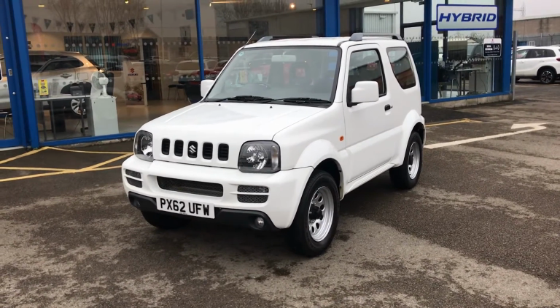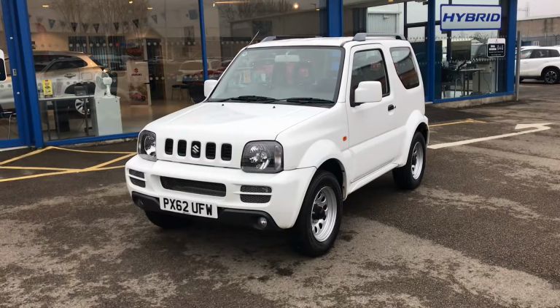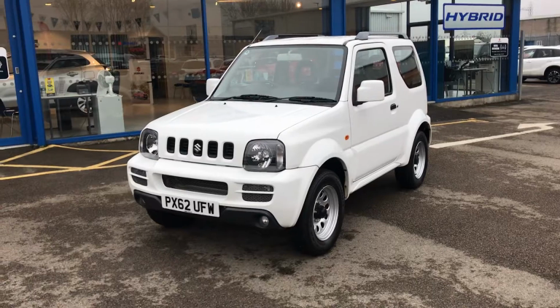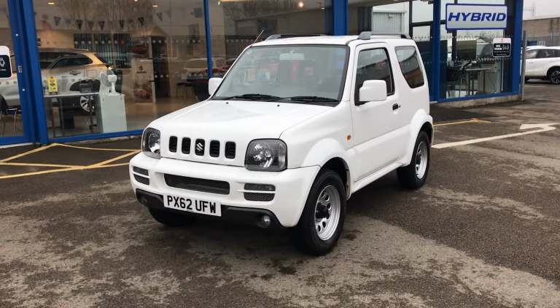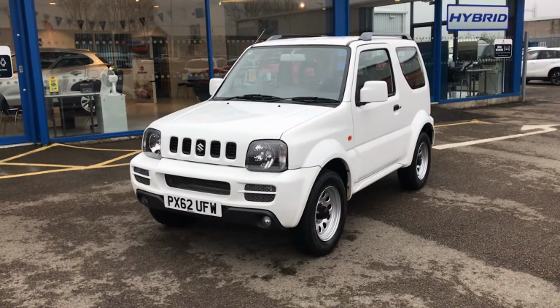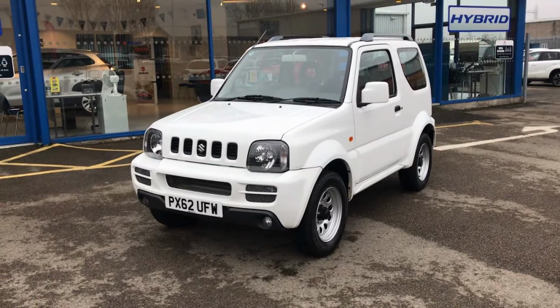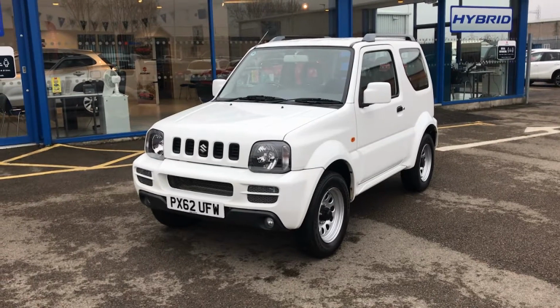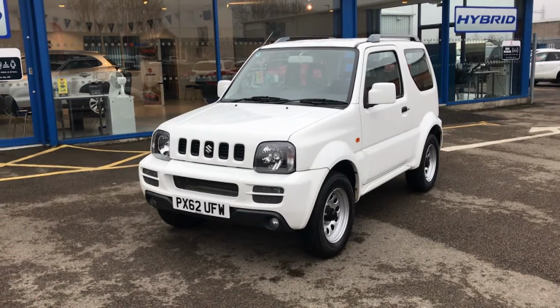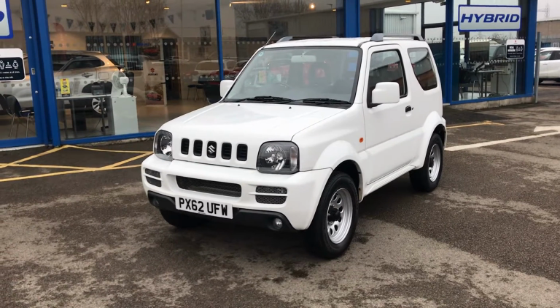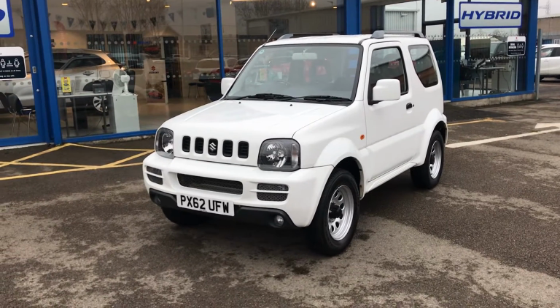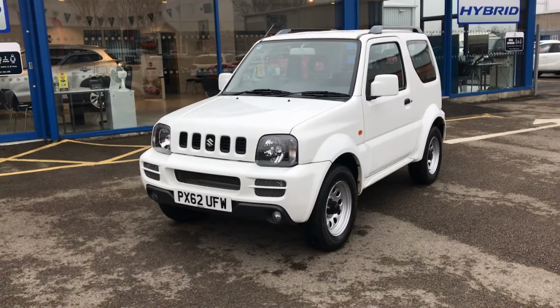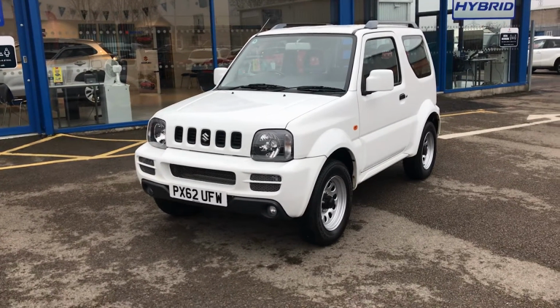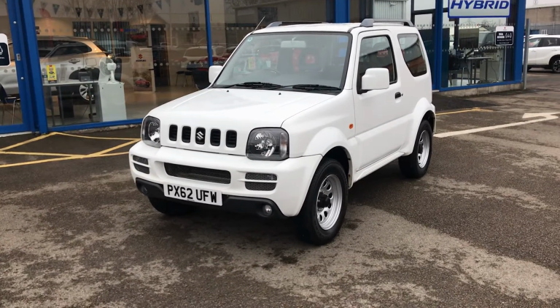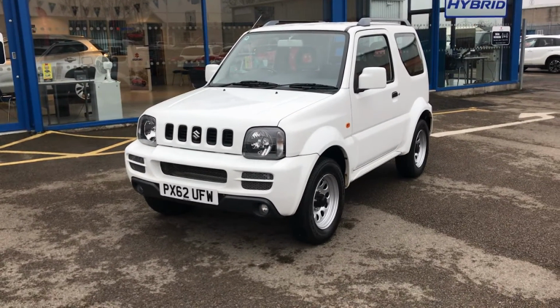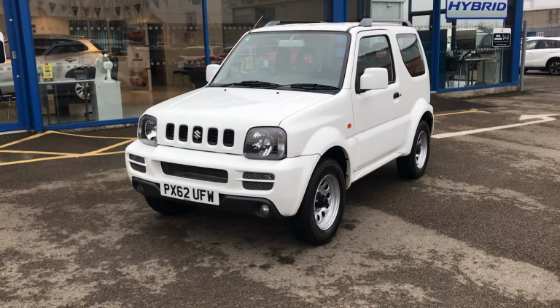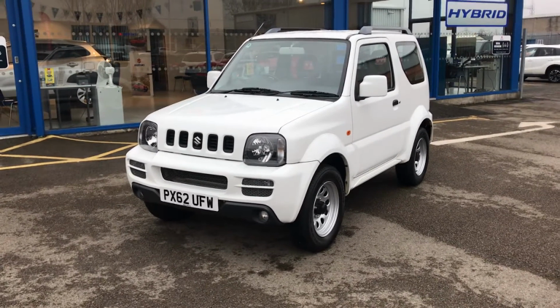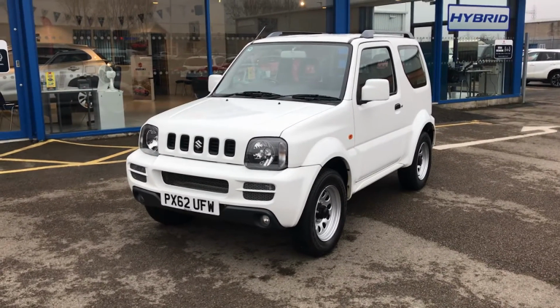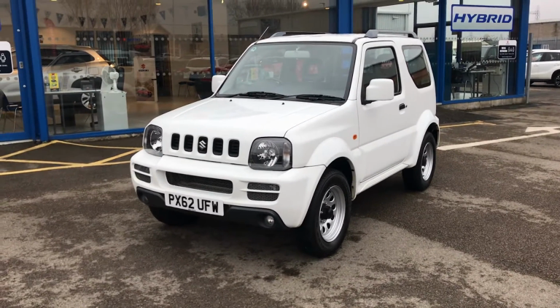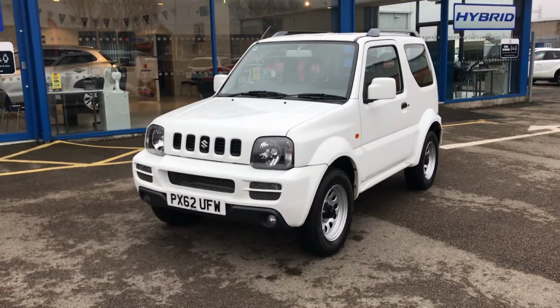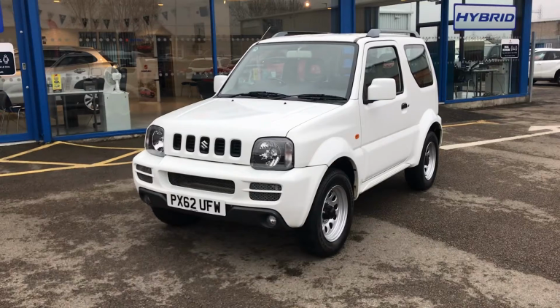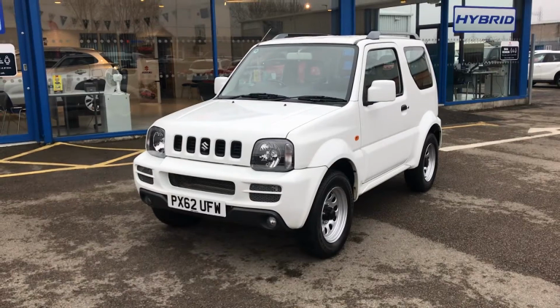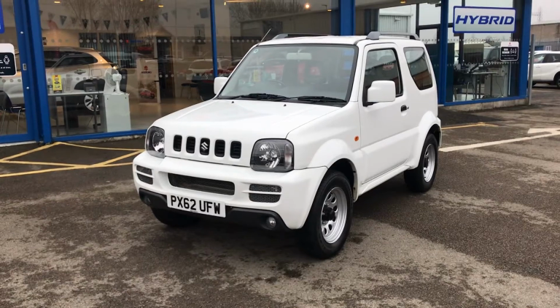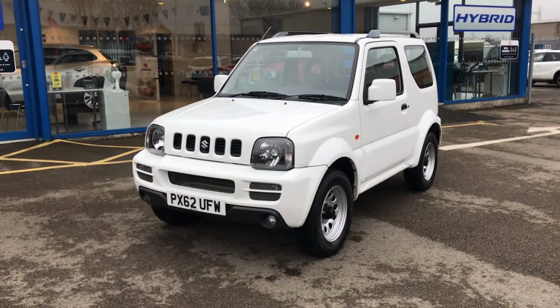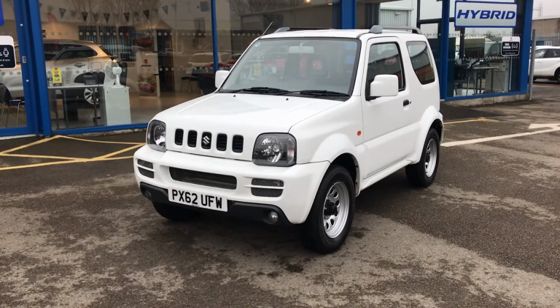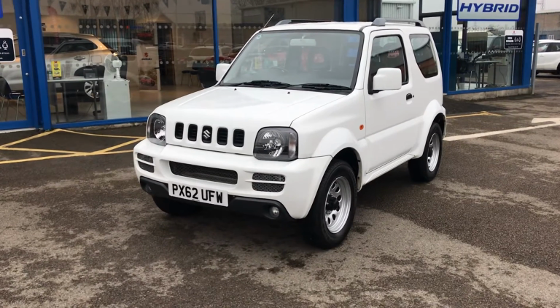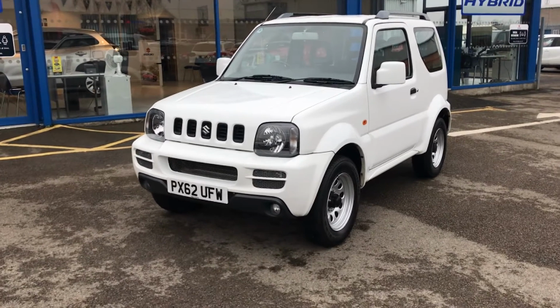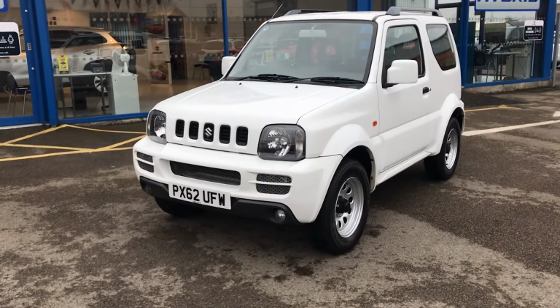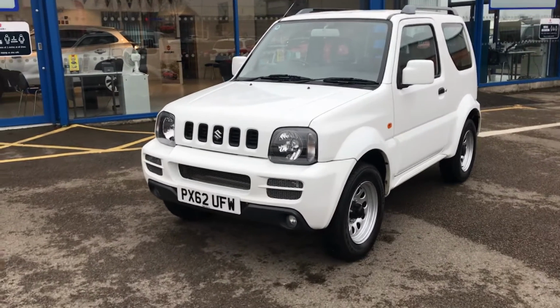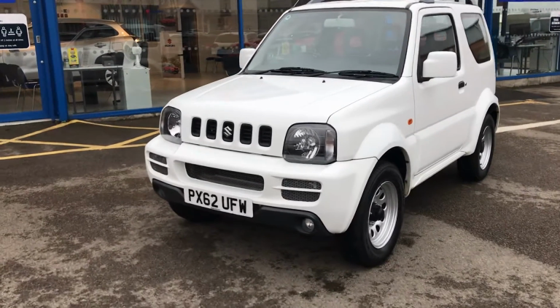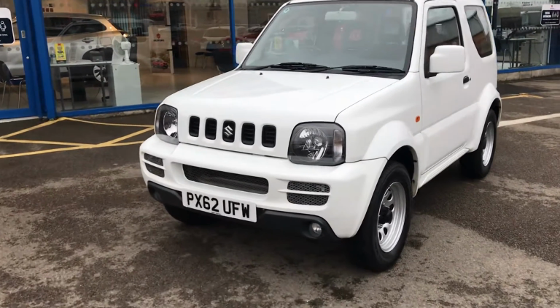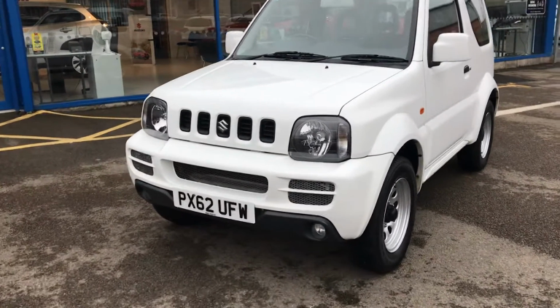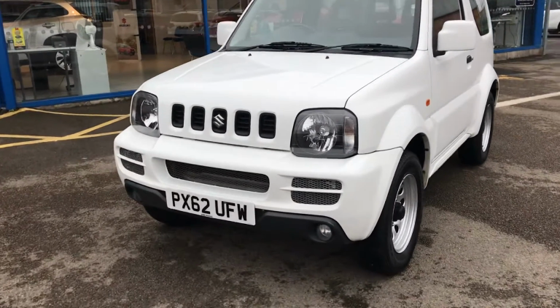Here is our beautiful 2012, on a 62 plate — it's a Suzuki Jimny SZ3 finished in lovely glacier white. I'll walk around the car and show you the condition.